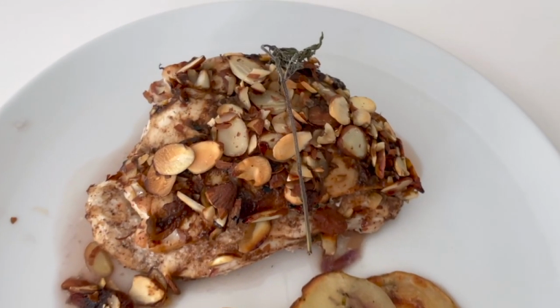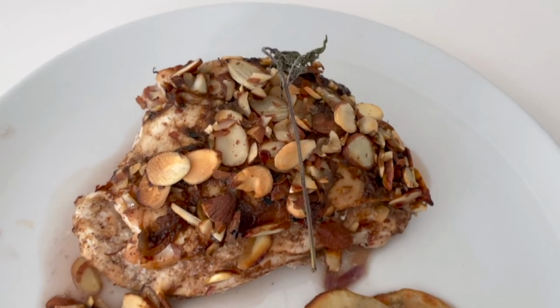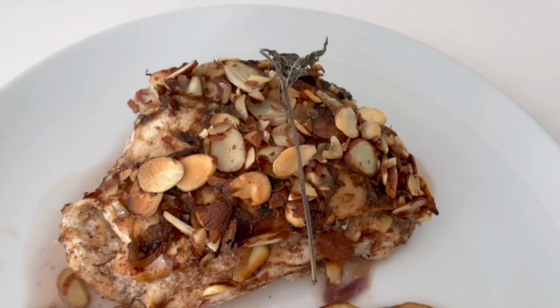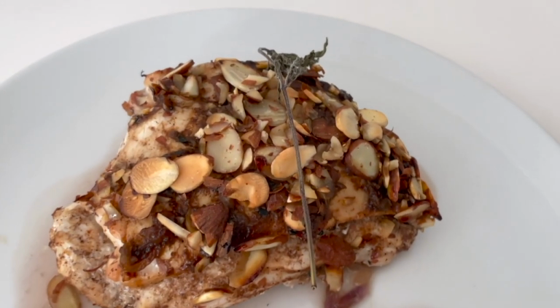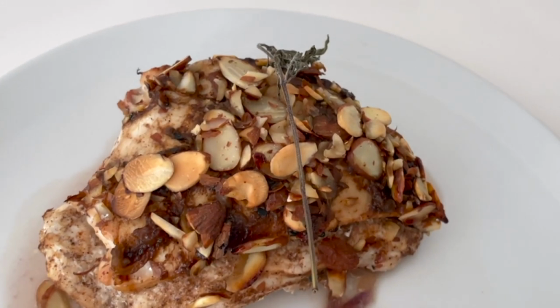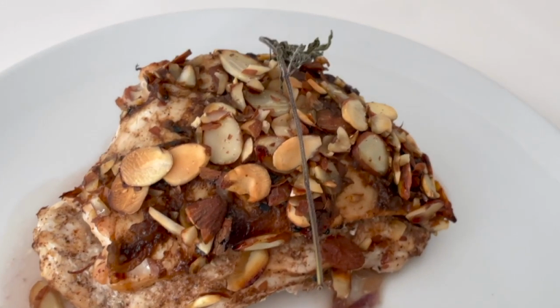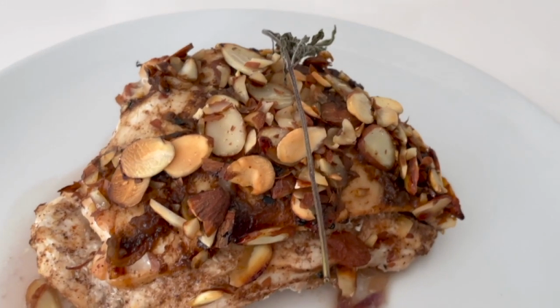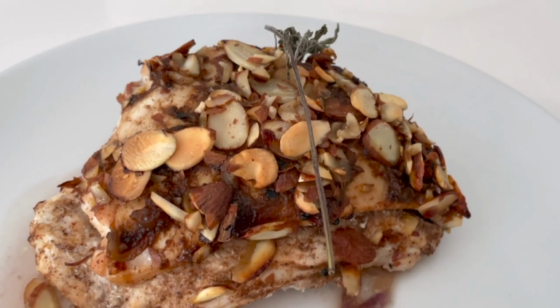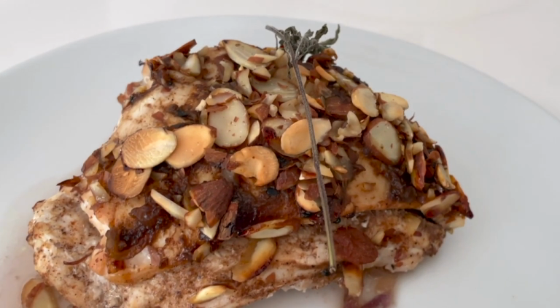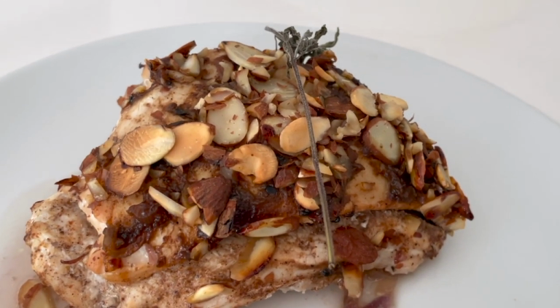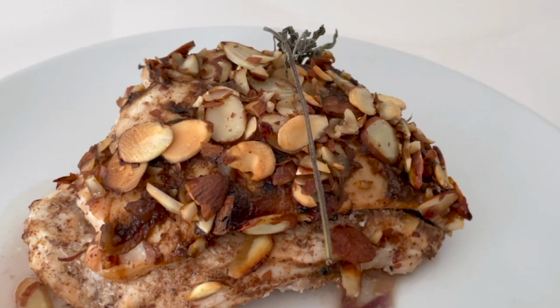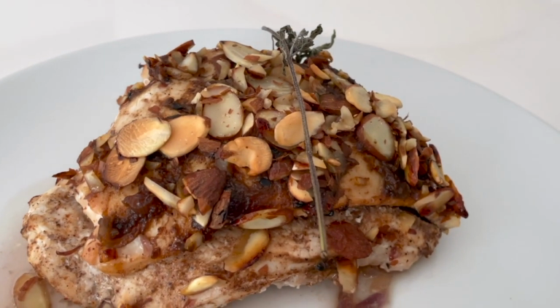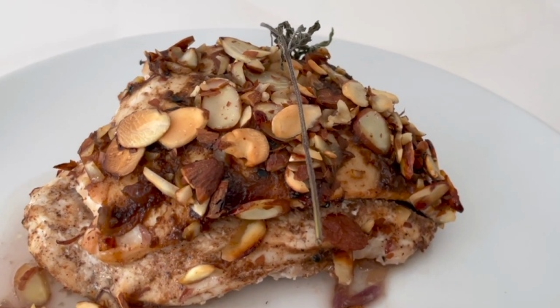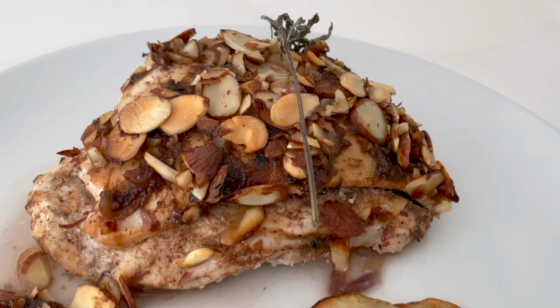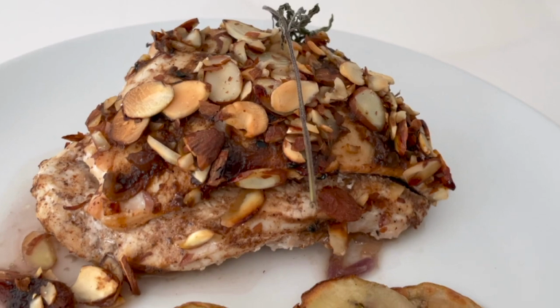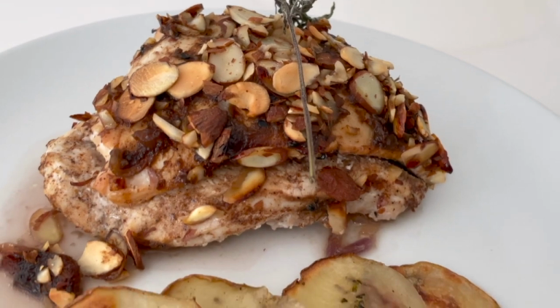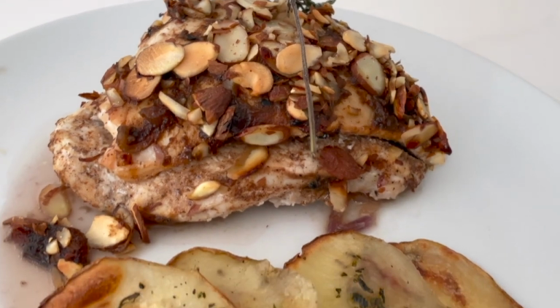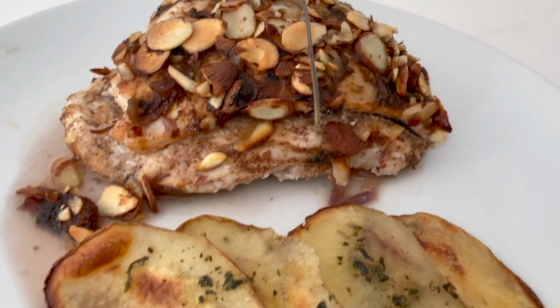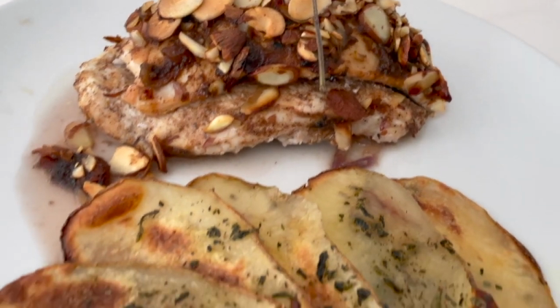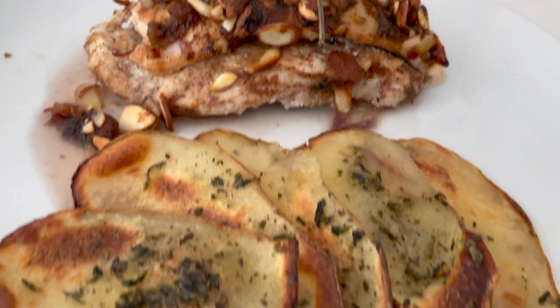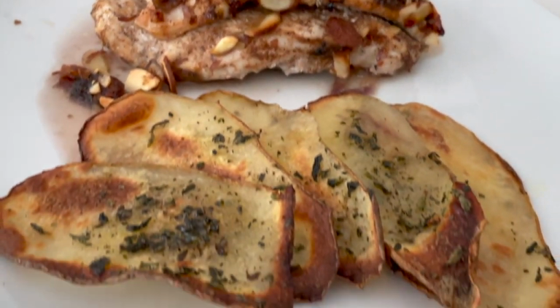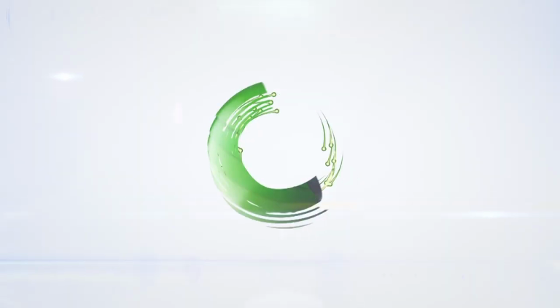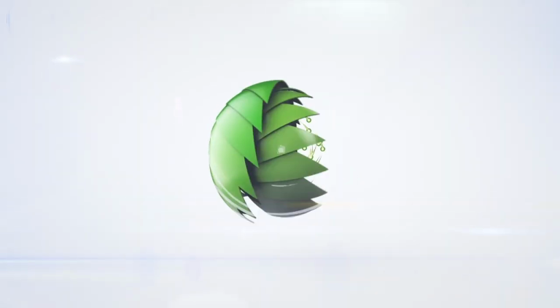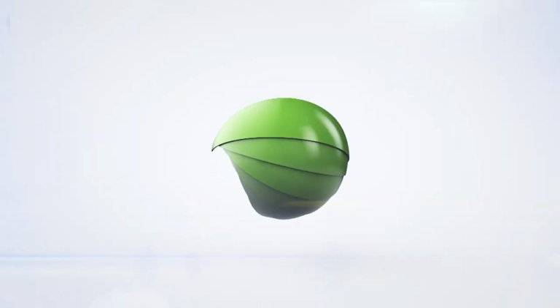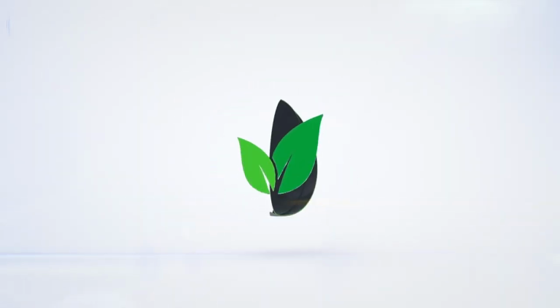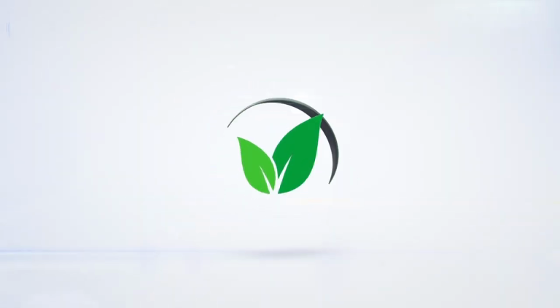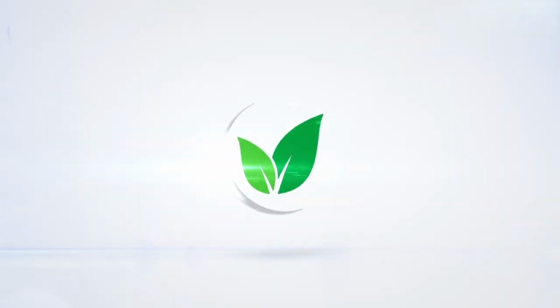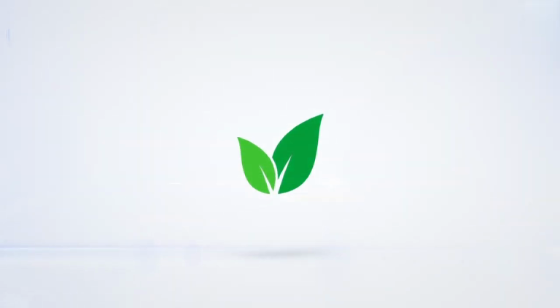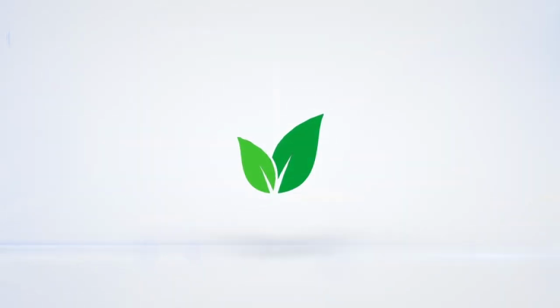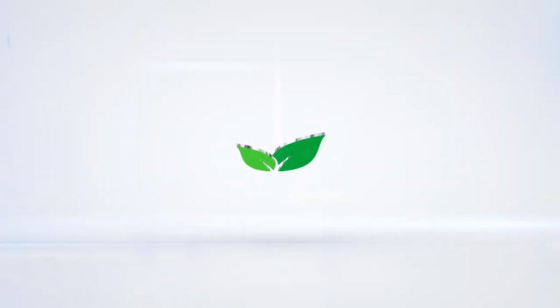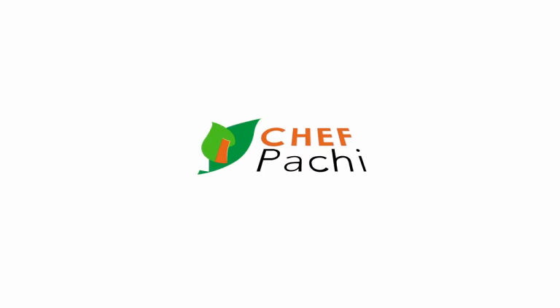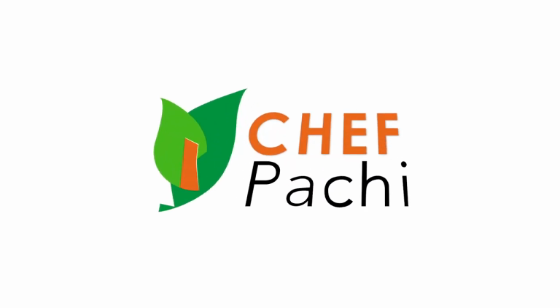Almond Chicken. Eat delicious and lose weight with Chef Pachi.